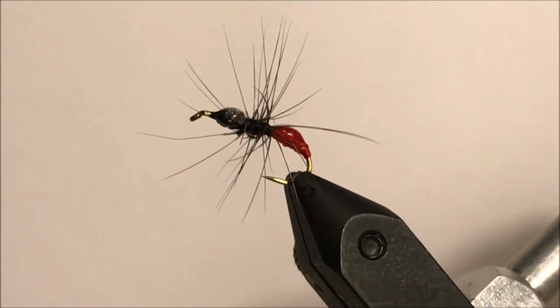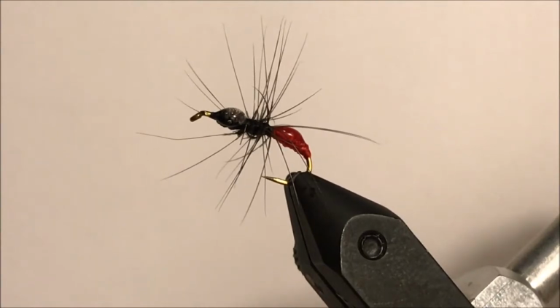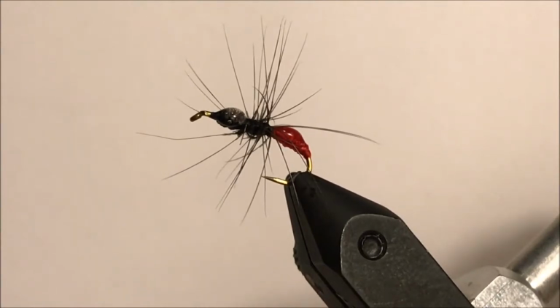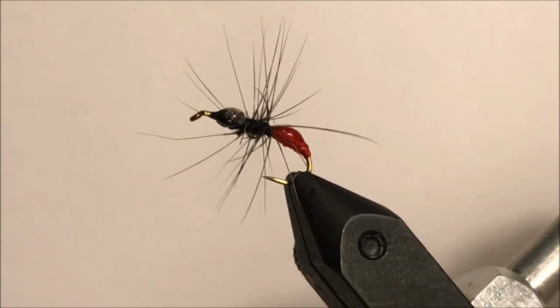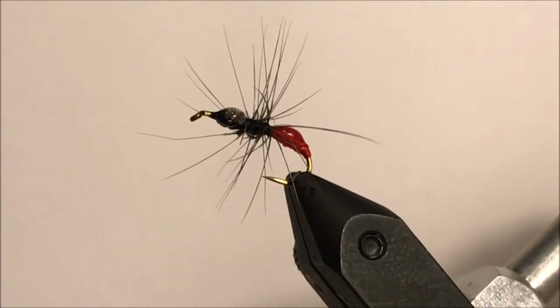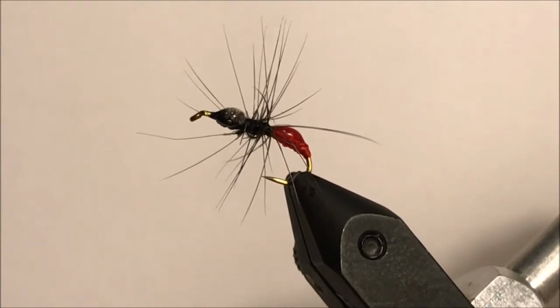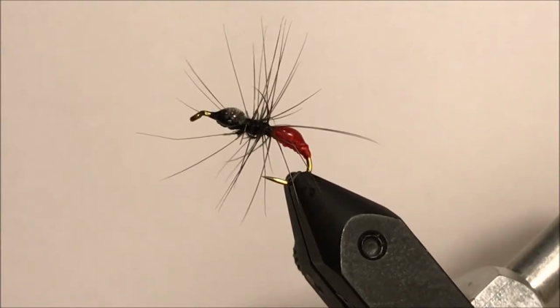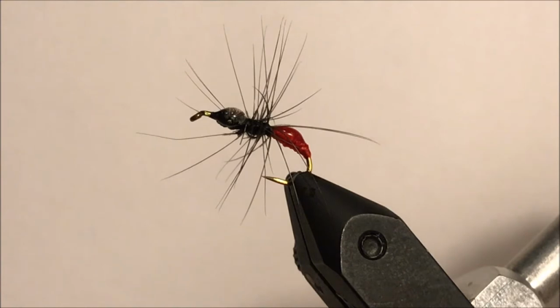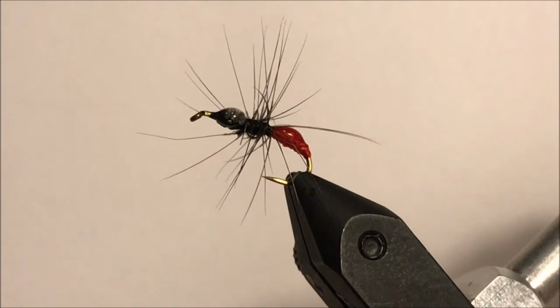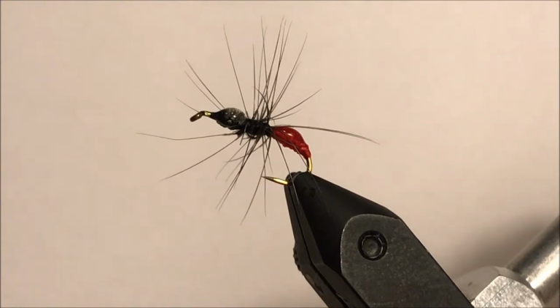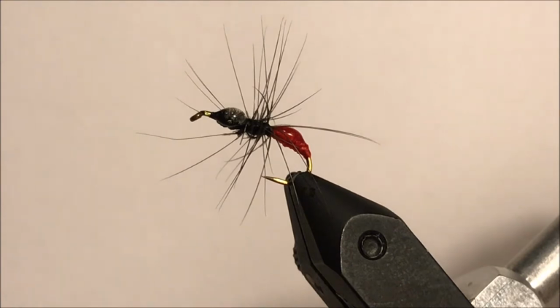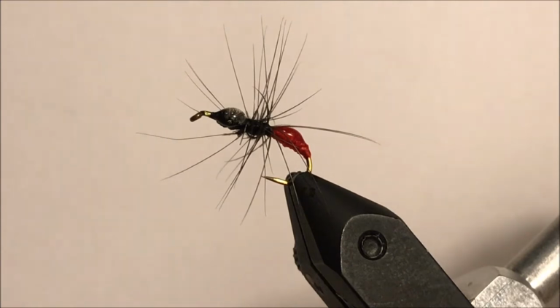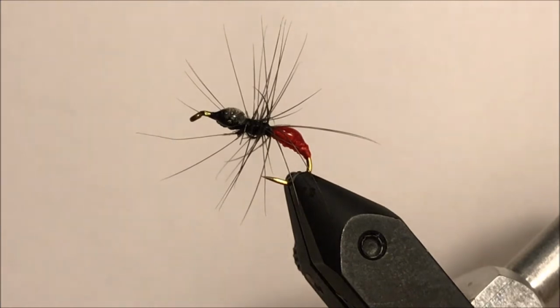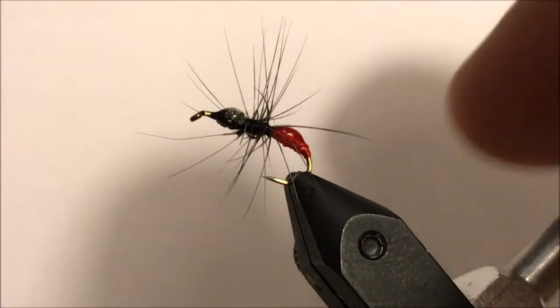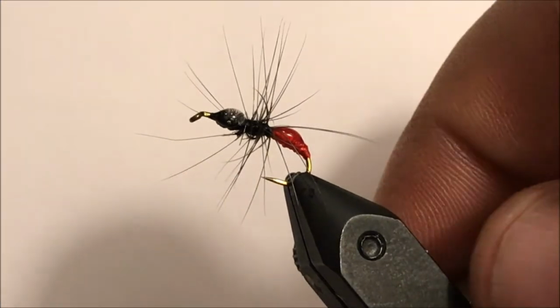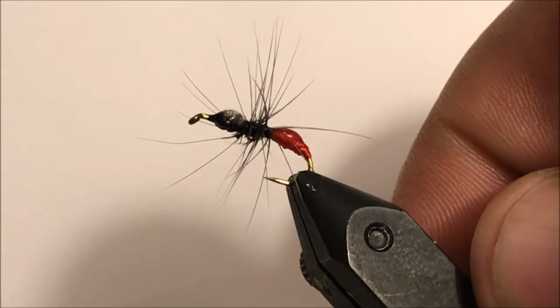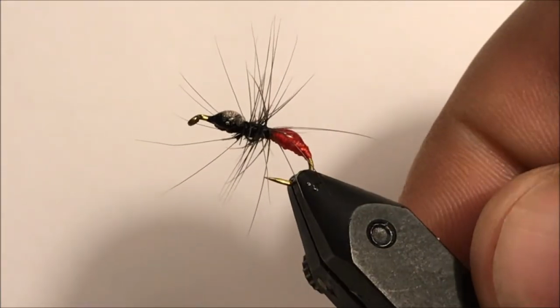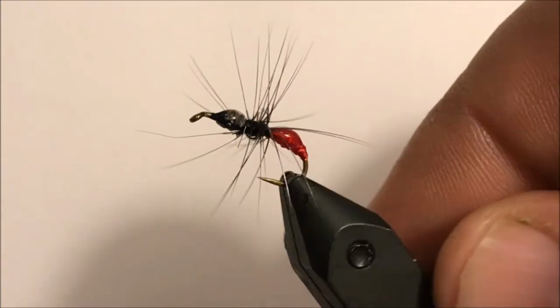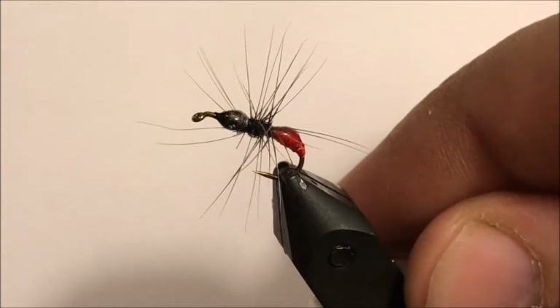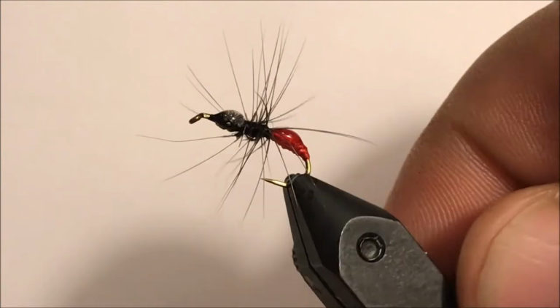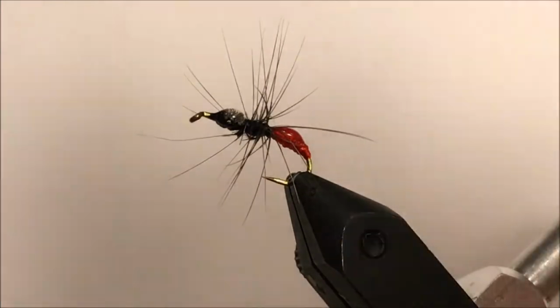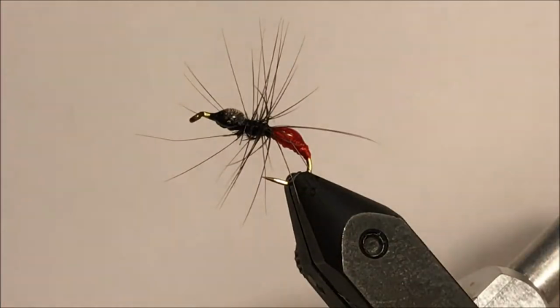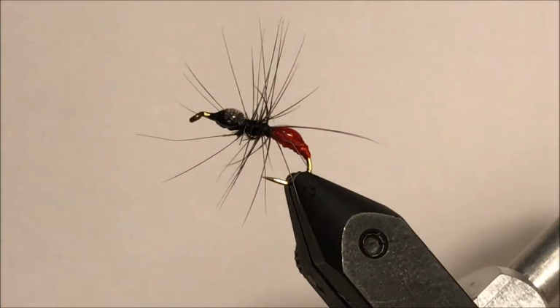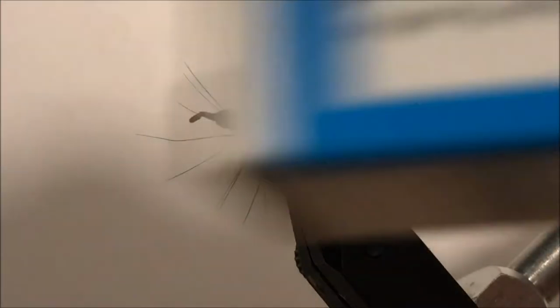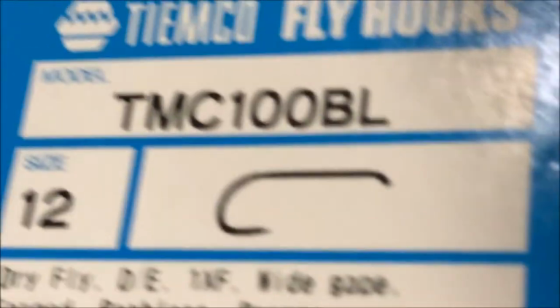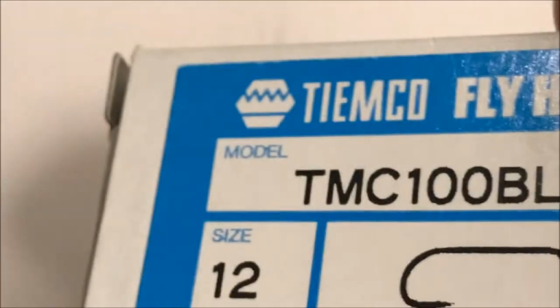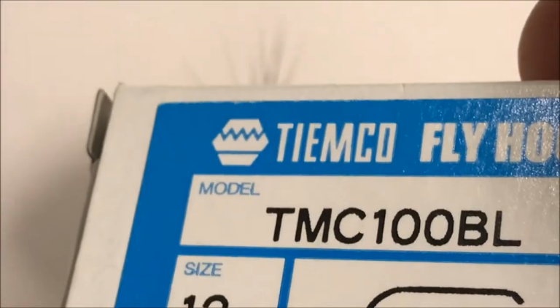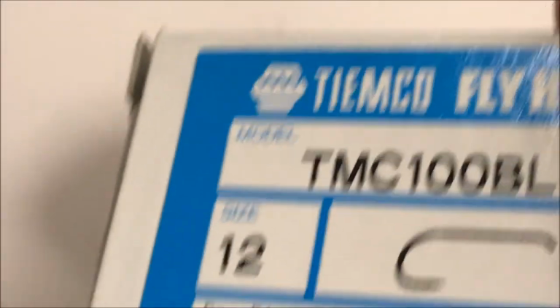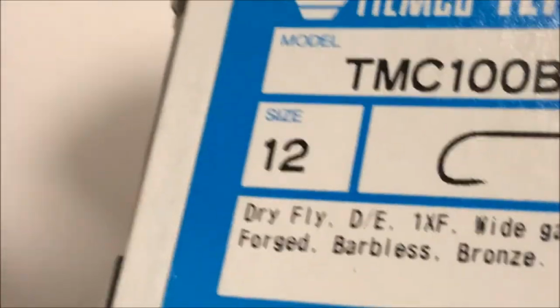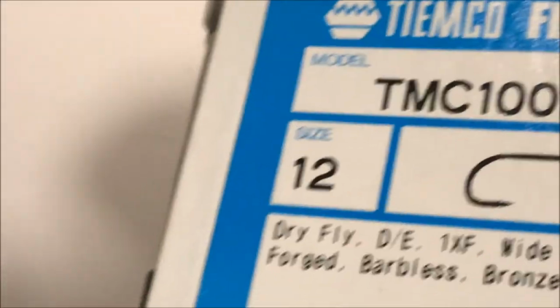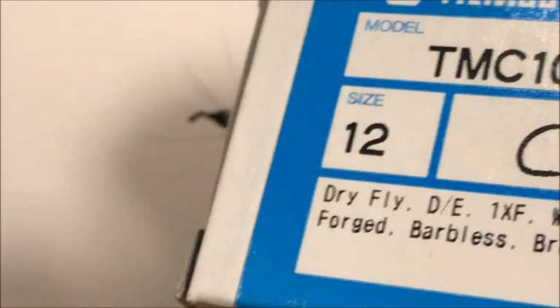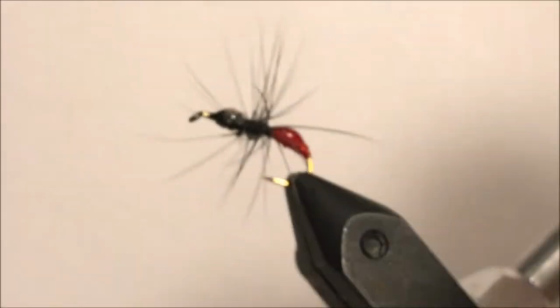Good evening. This is Rob from Trout Desert Fly Time. In the vice, we have the Jungle Ant. Hard-bodied. Tying this on a TMC 100BL, size 12.